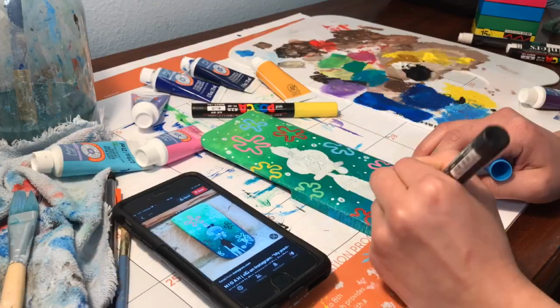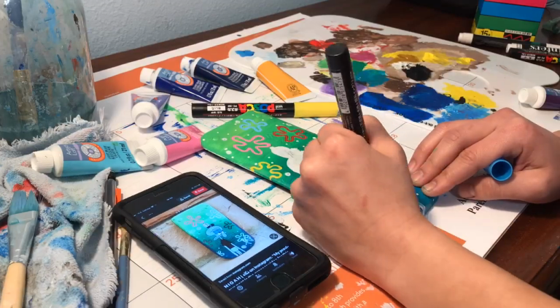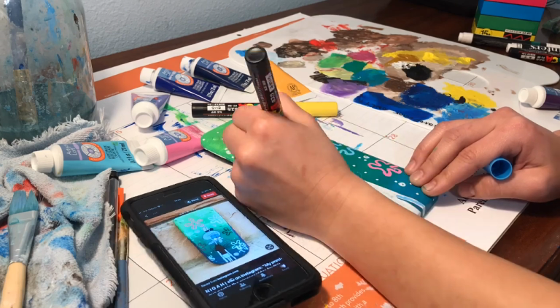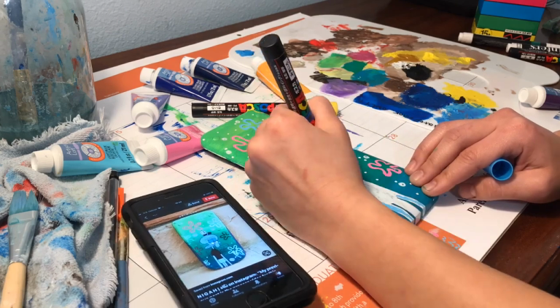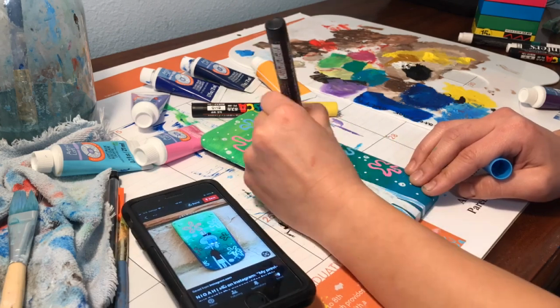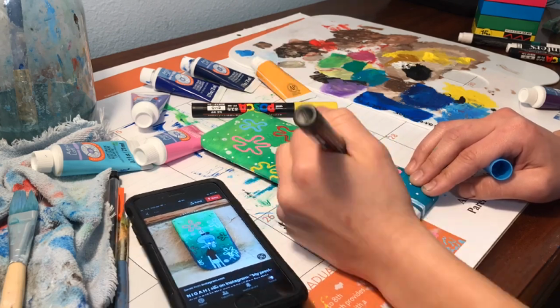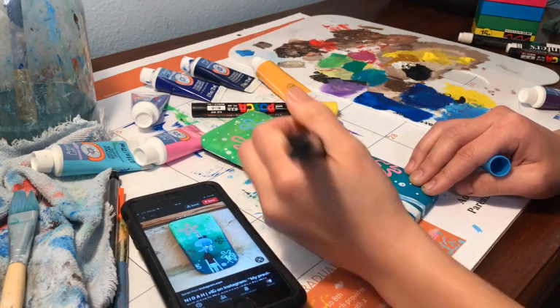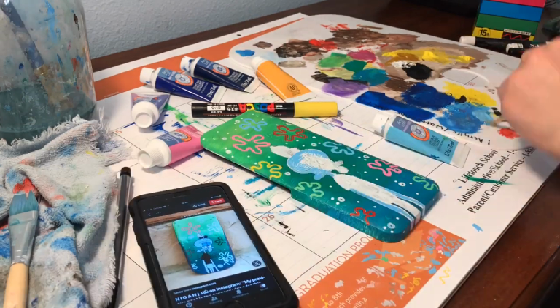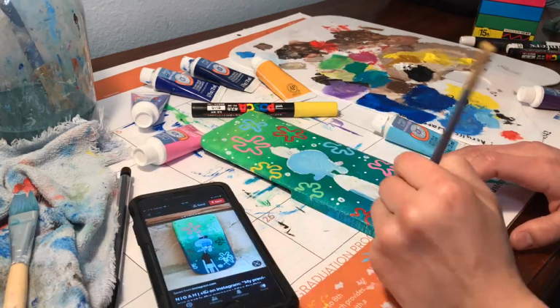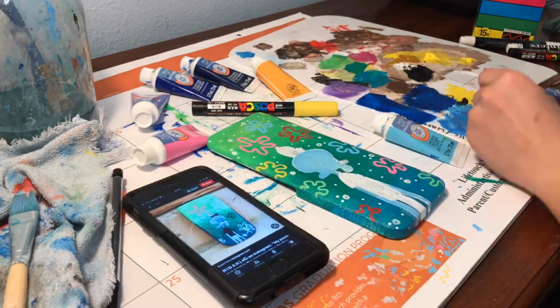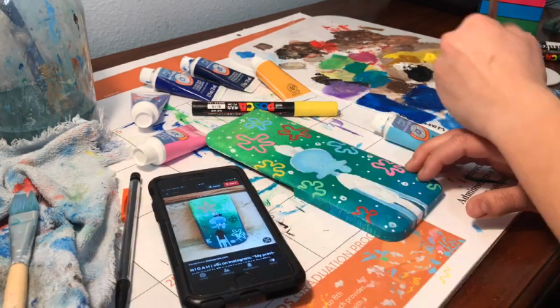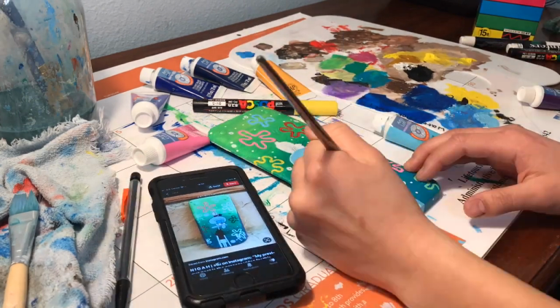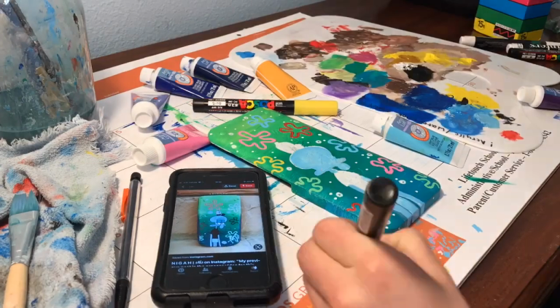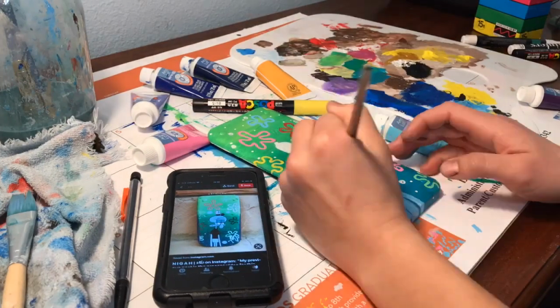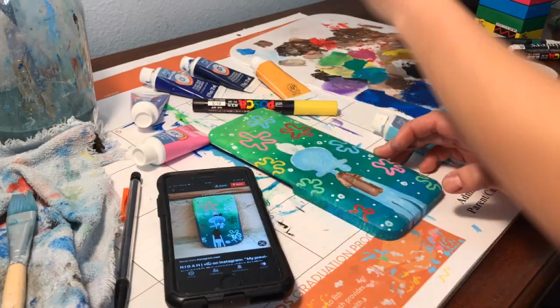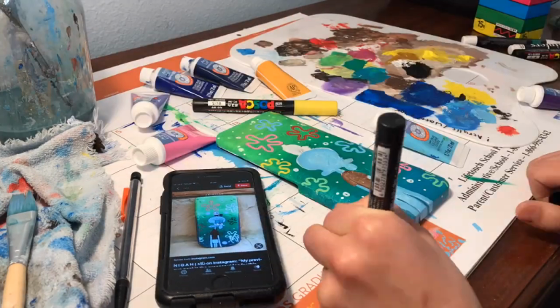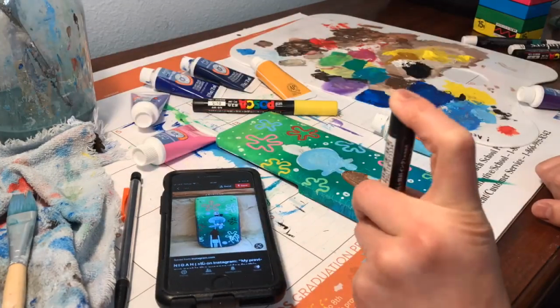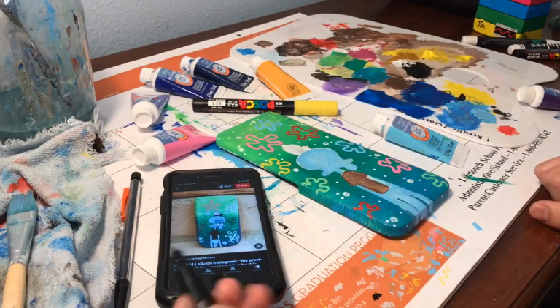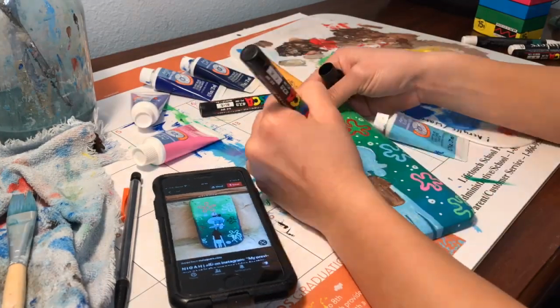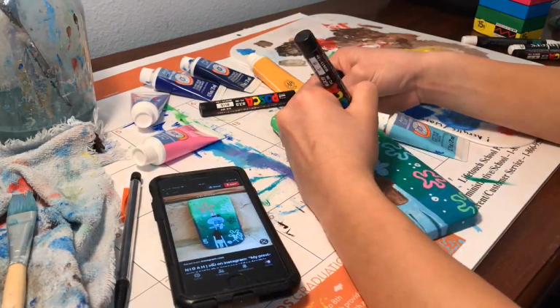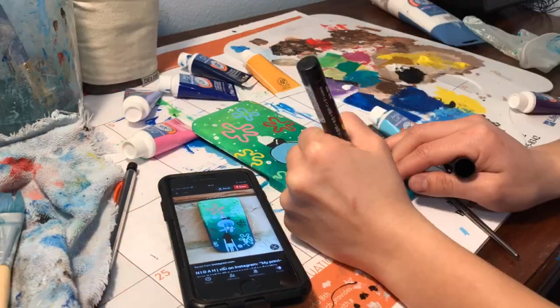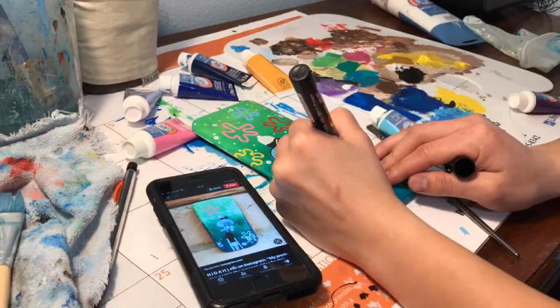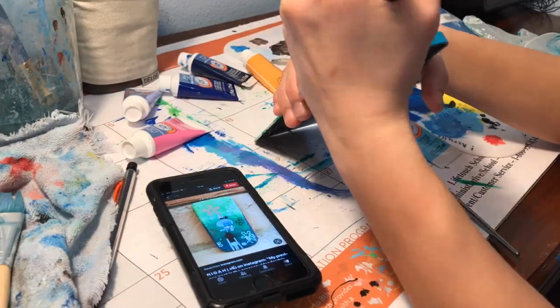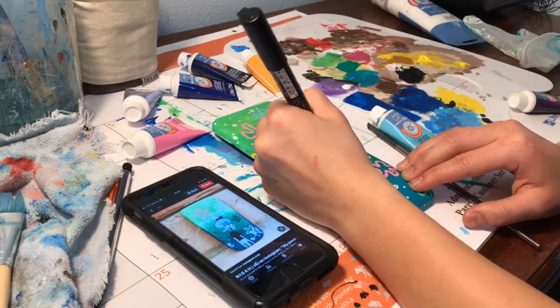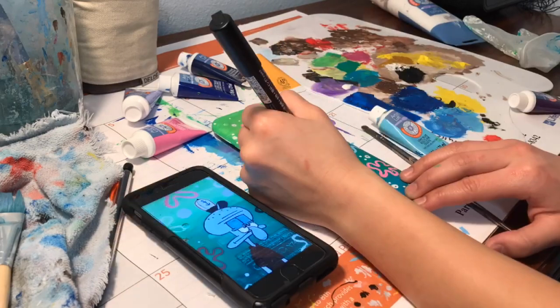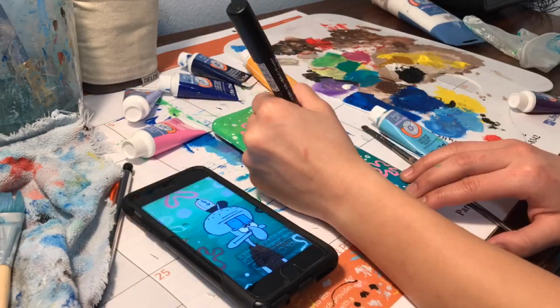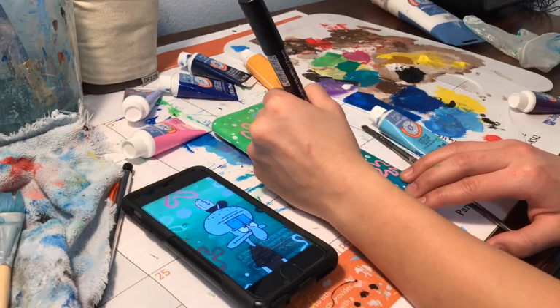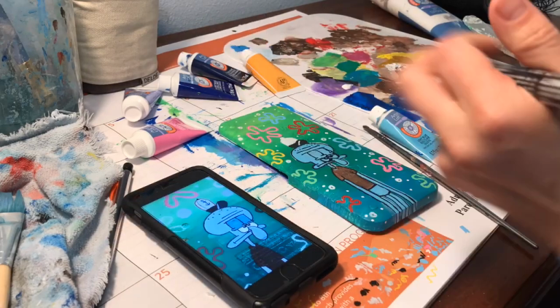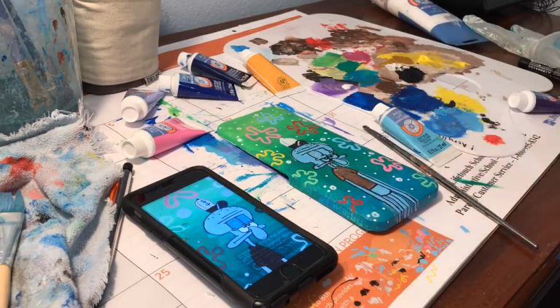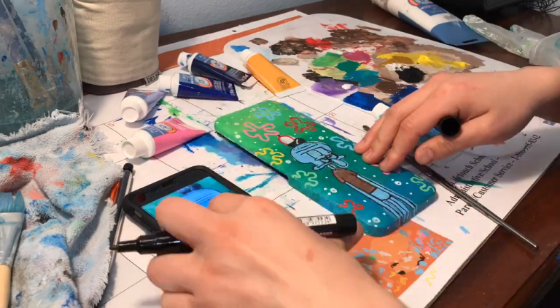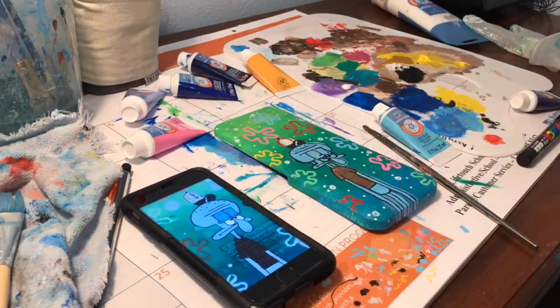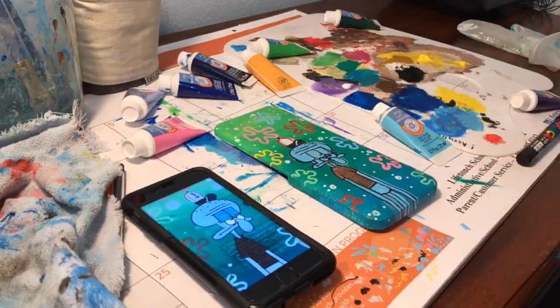The next step in the process was to sketch out the designs that my friends picked out. Some of my friends were a little bit indecisive, so I decided to base some of their ideas off of ones I found on Pinterest. As you can see here in this first calculator lid, I am painting Squidward from Spongebob Squarepants.